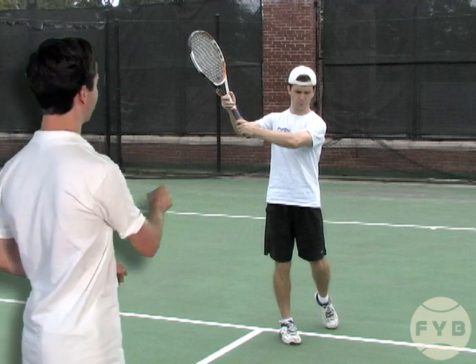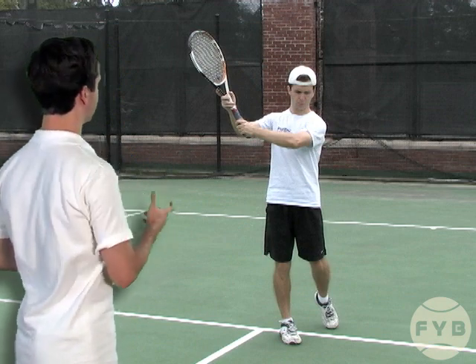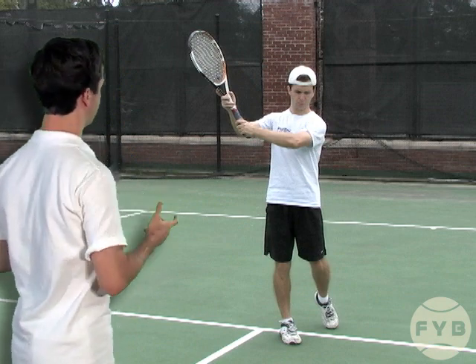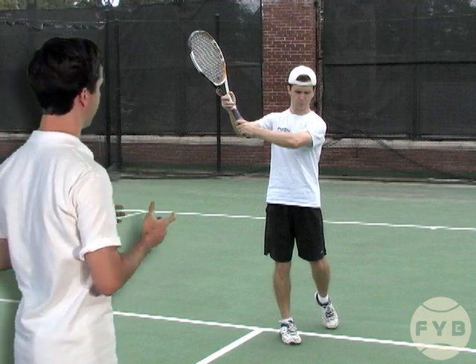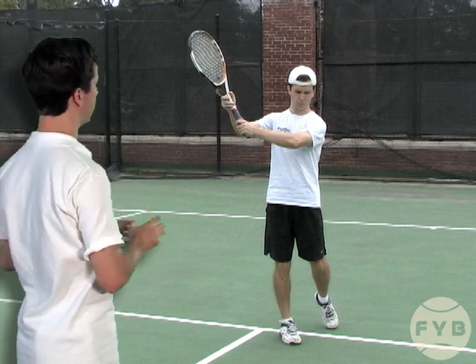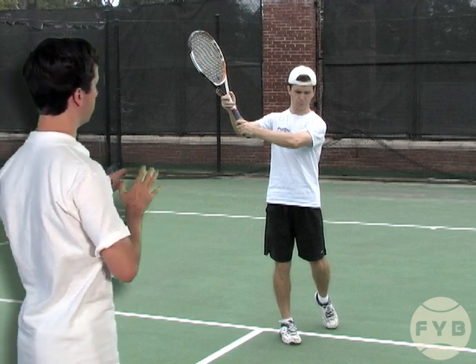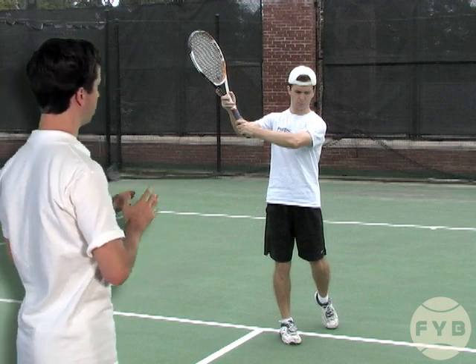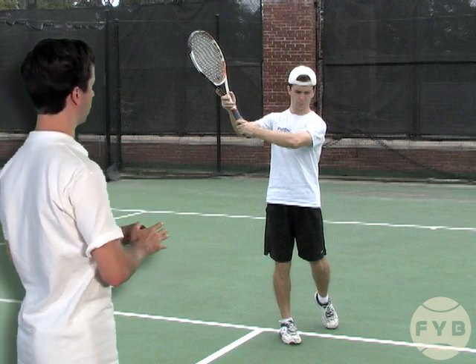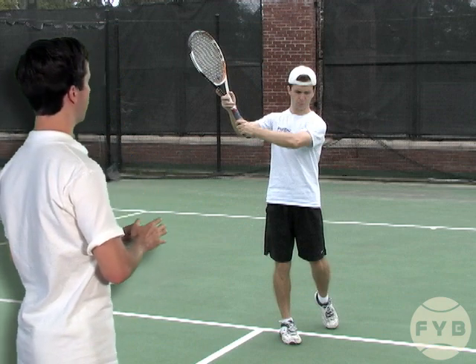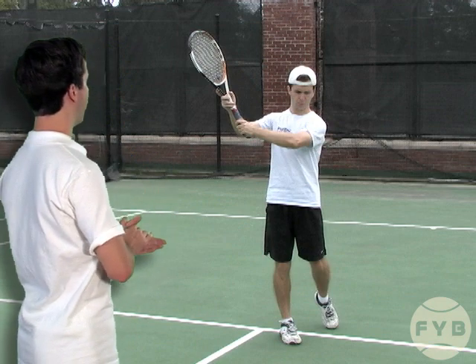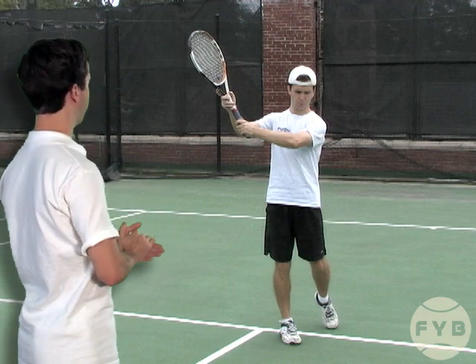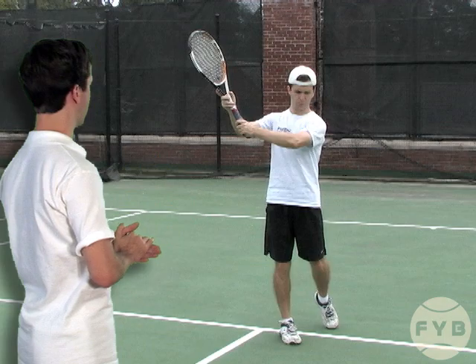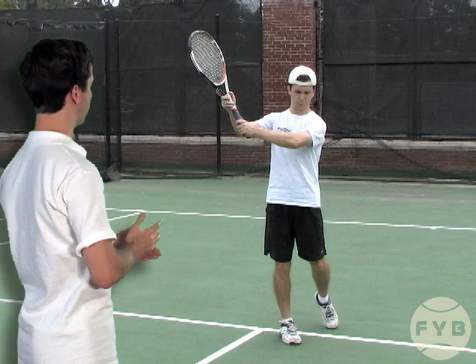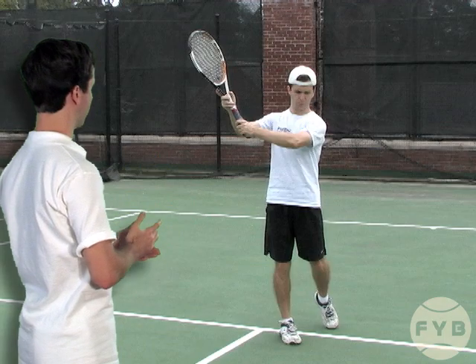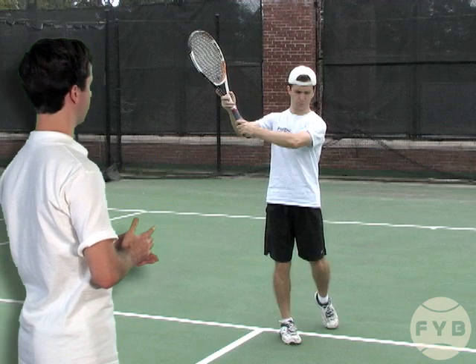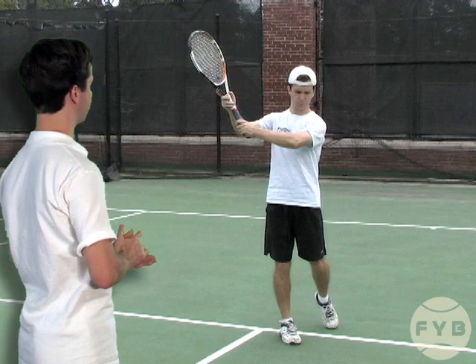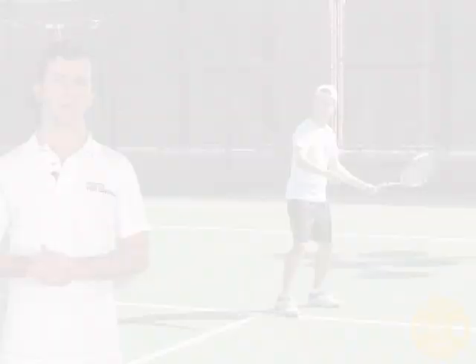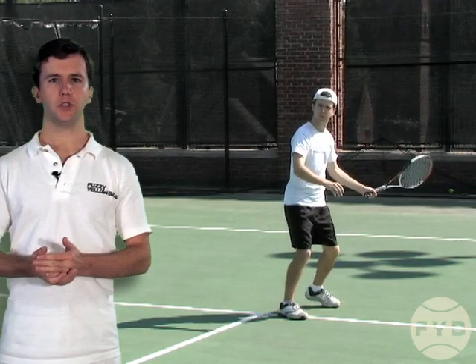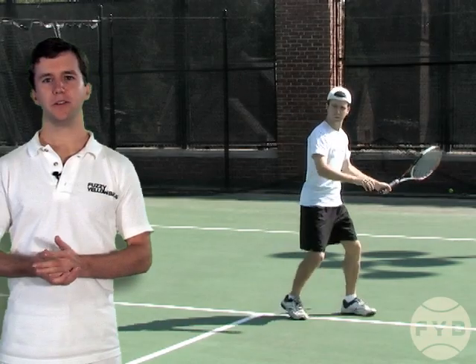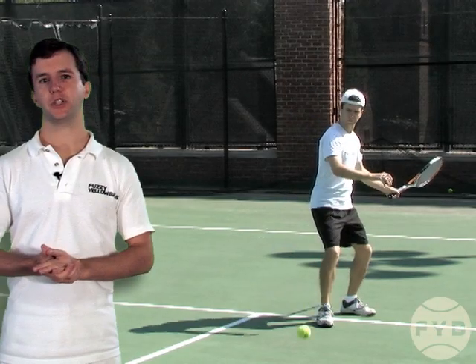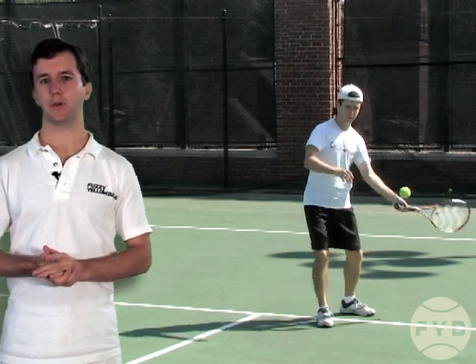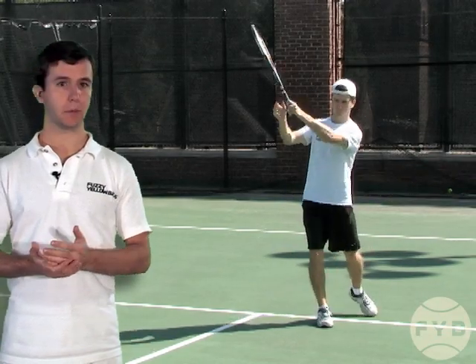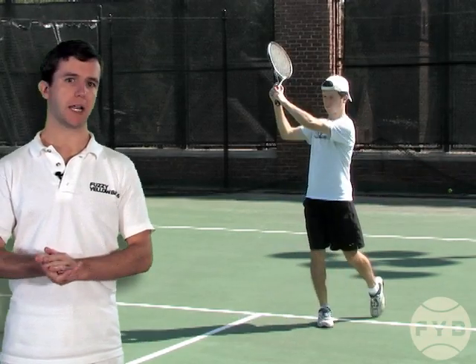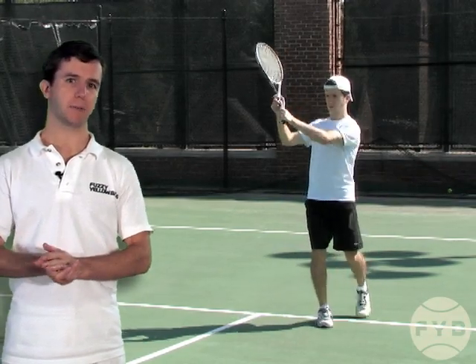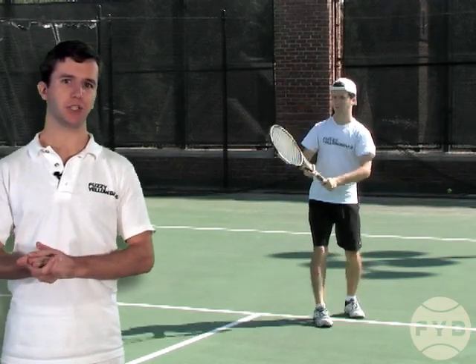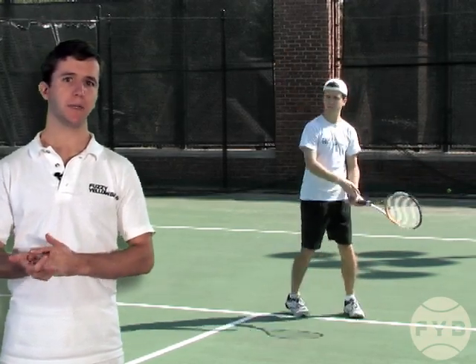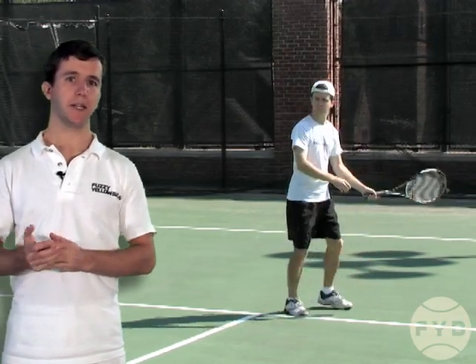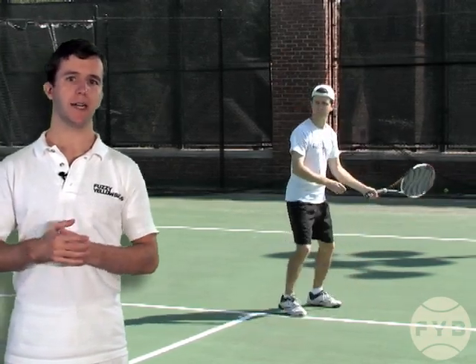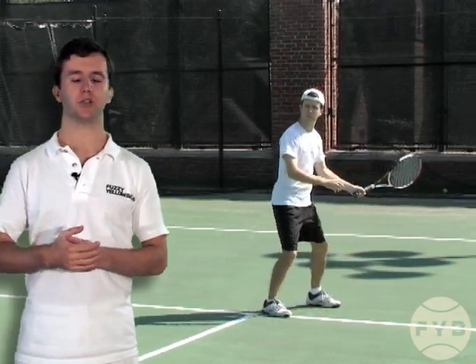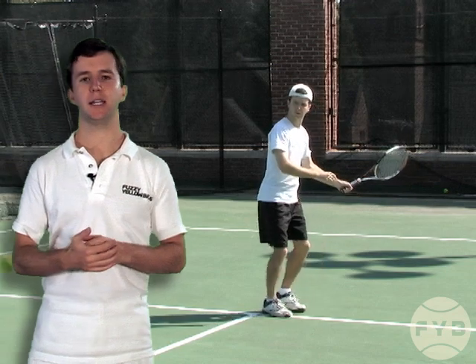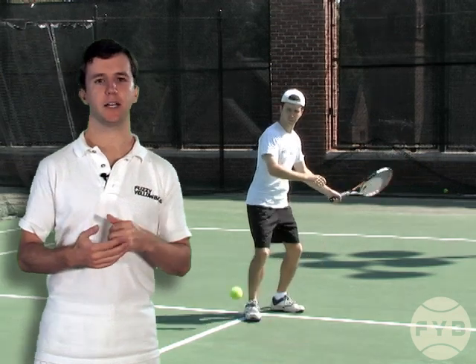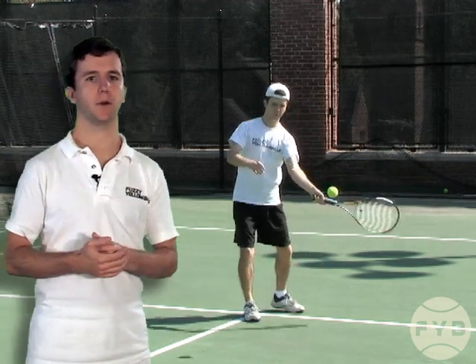Catching it is going to ensure that I follow through correctly. Once you master the shadowing from the racket back position, then you can actually try and hit the tennis ball.